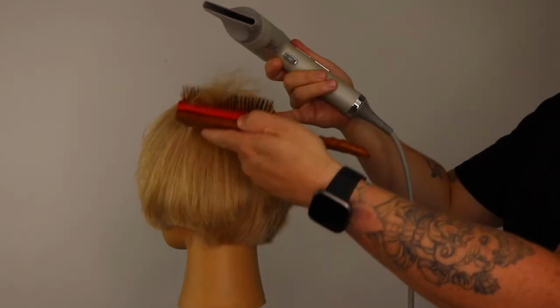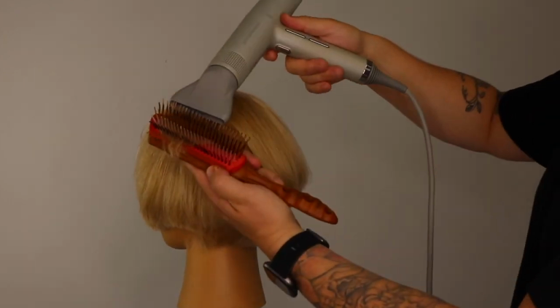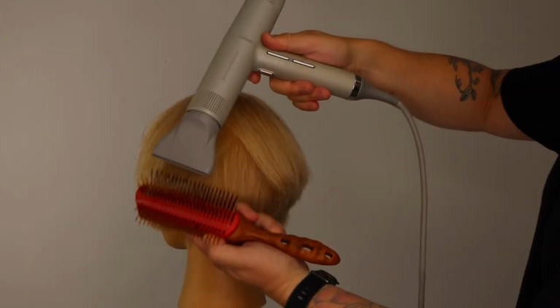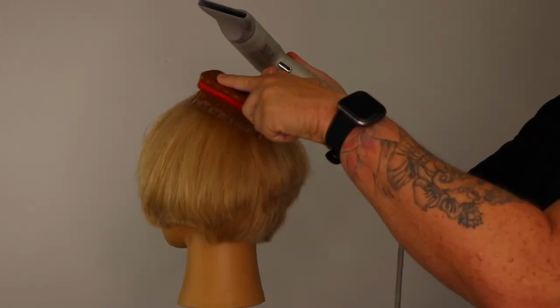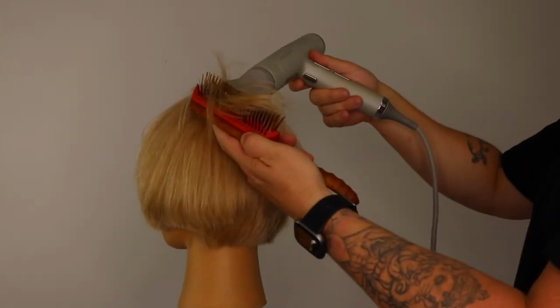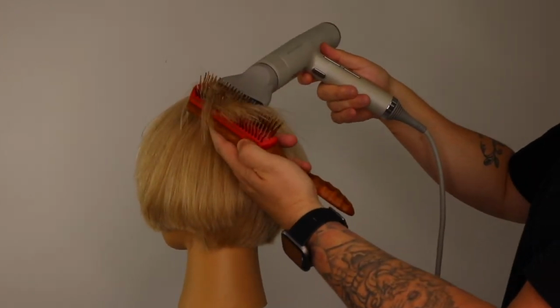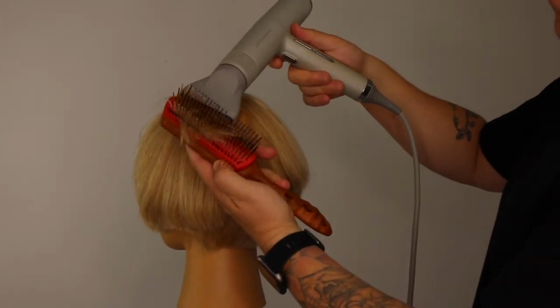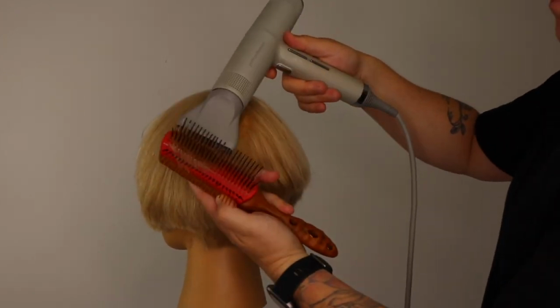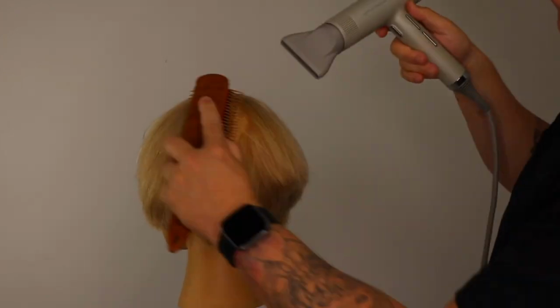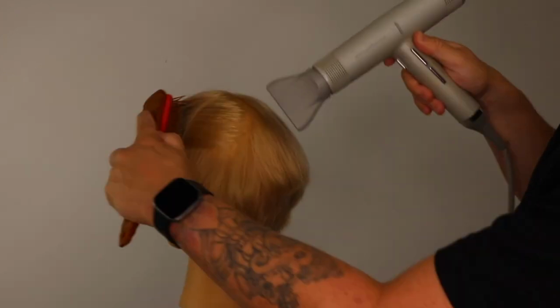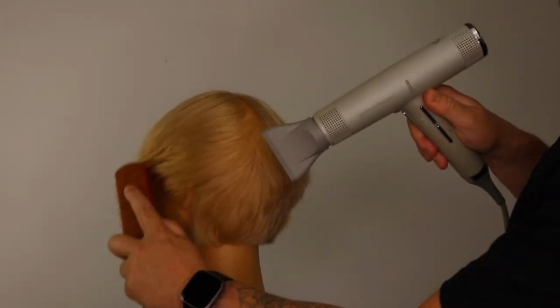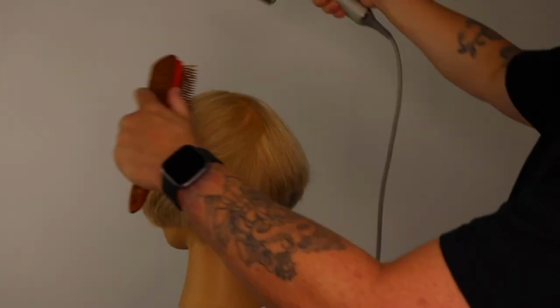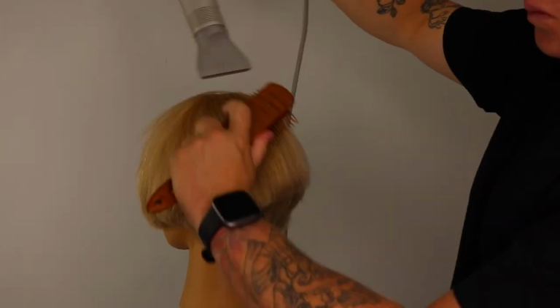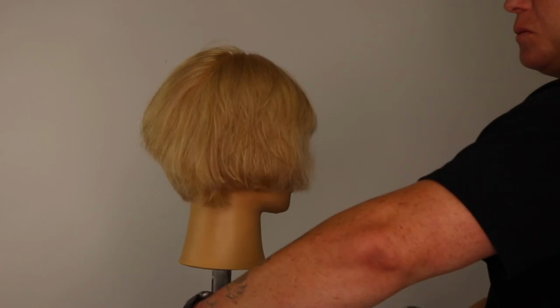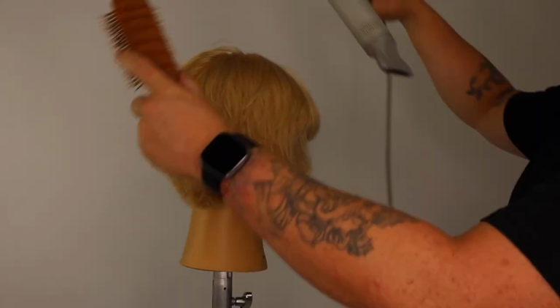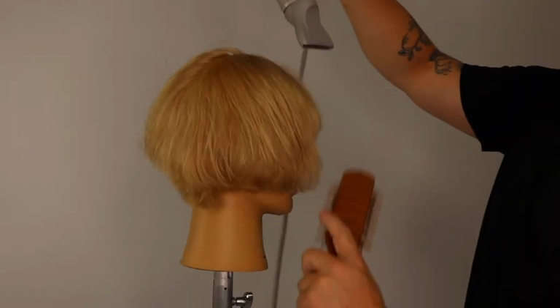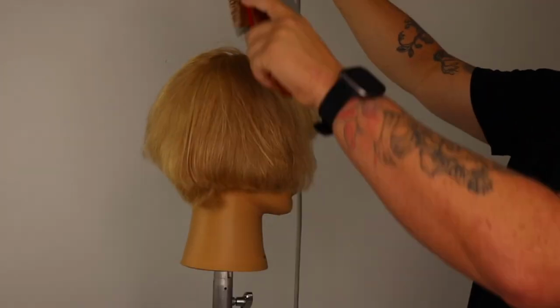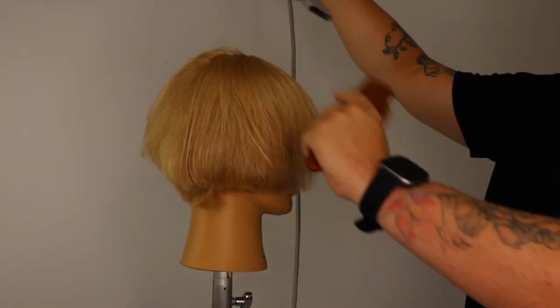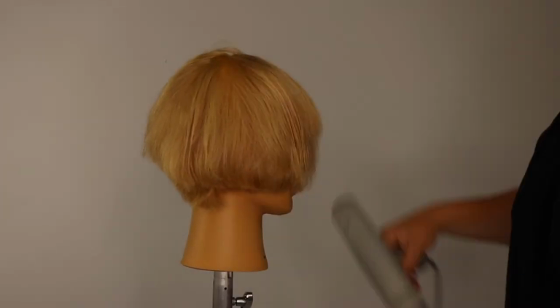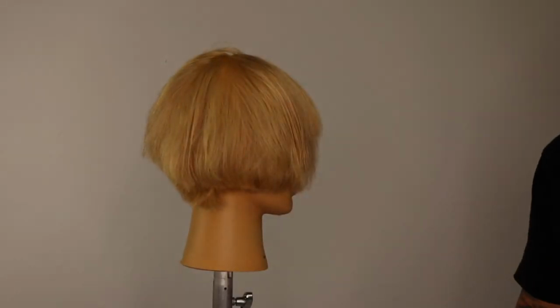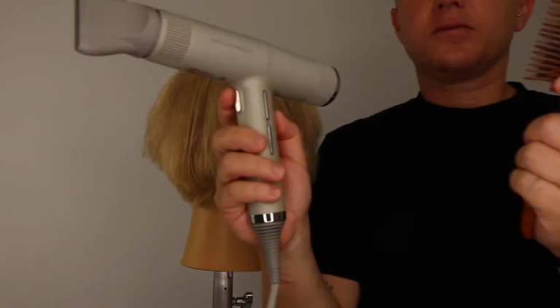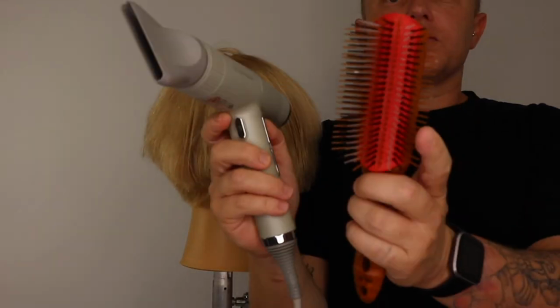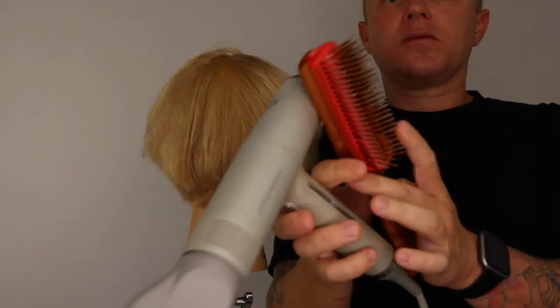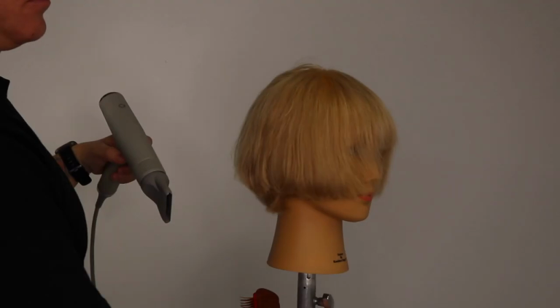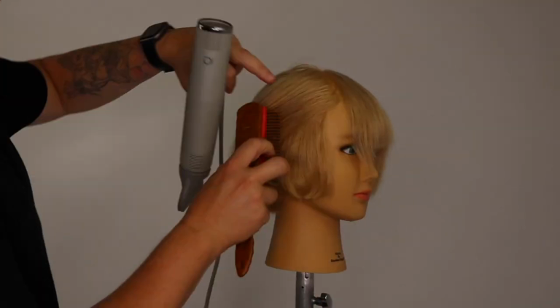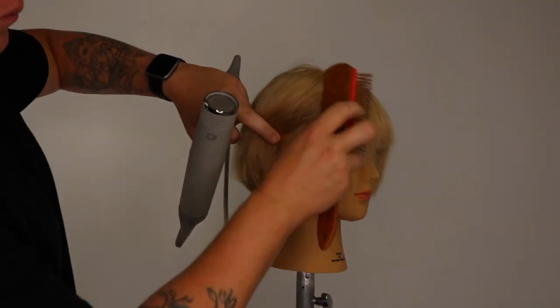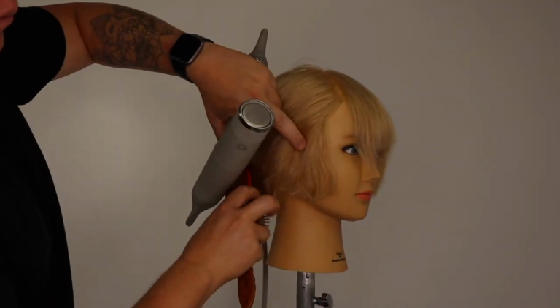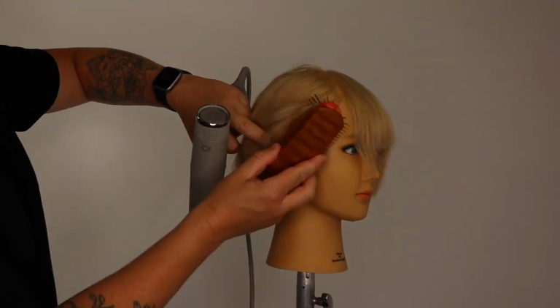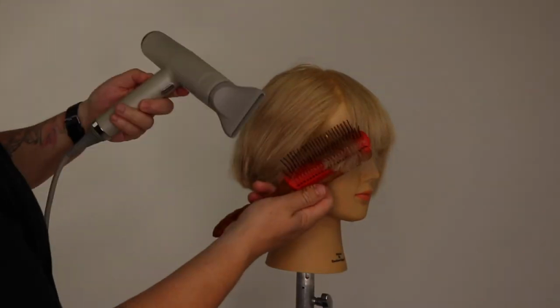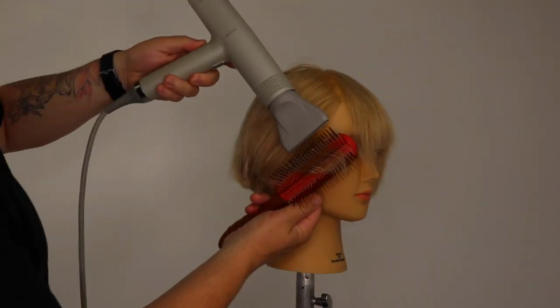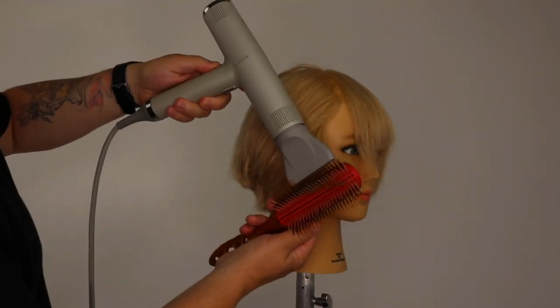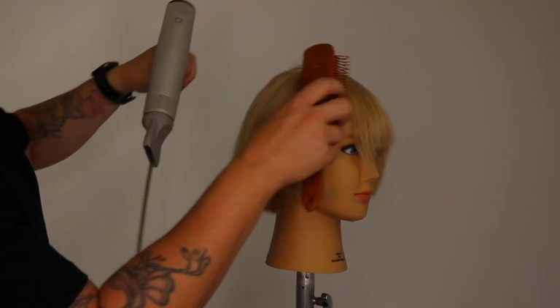Once the haircut is dry, I repeat this process with cool air, to help seal and smooth my flat wrap blow dry. This helps the blow dry to last longer.